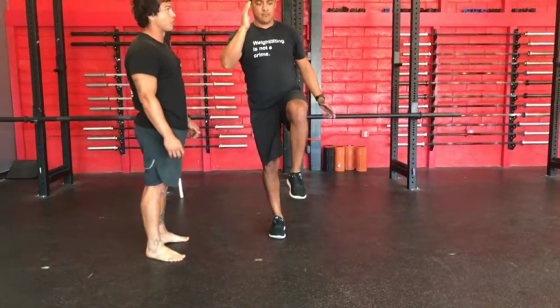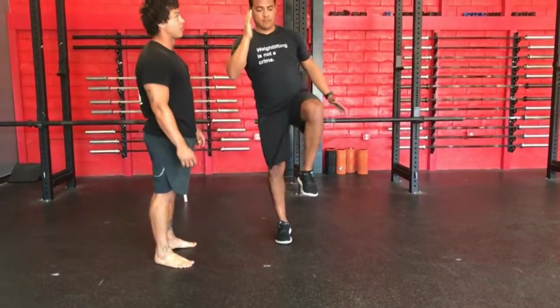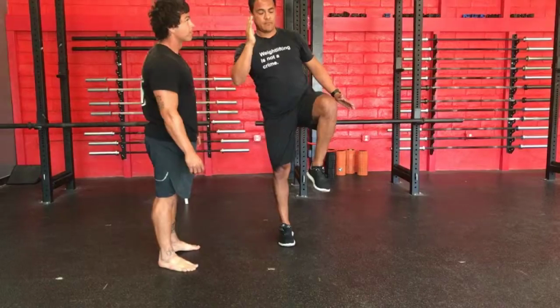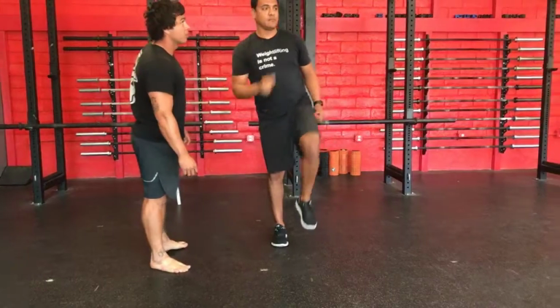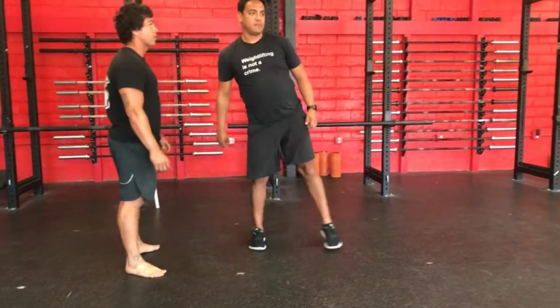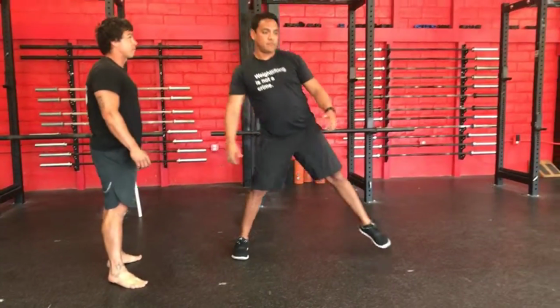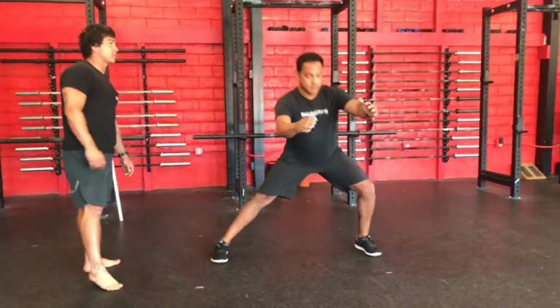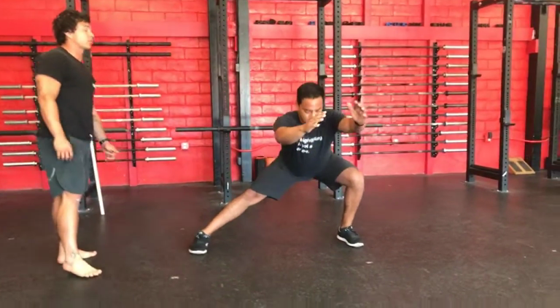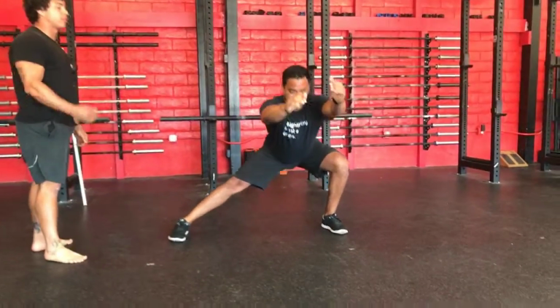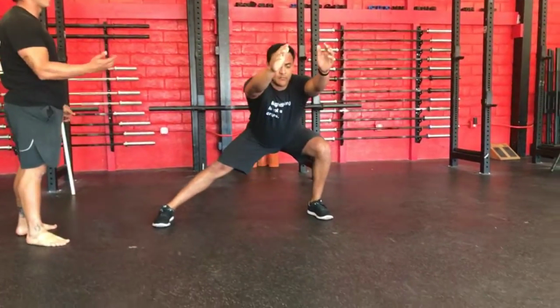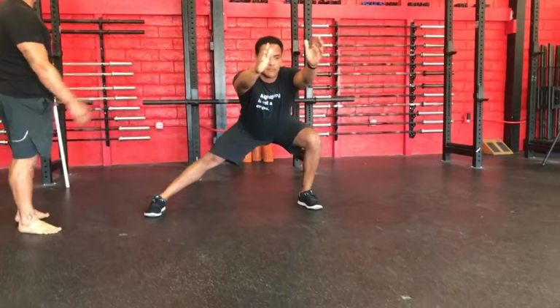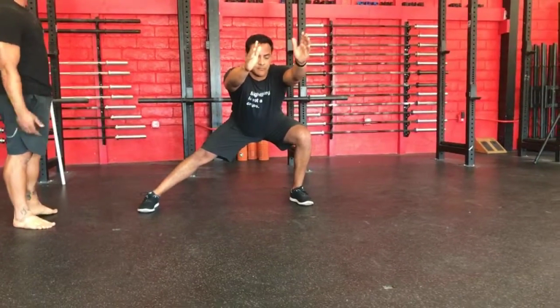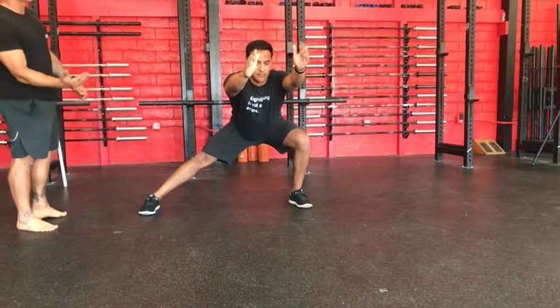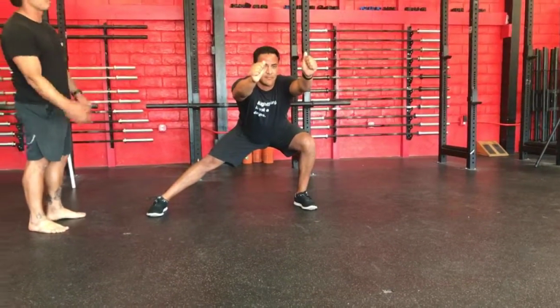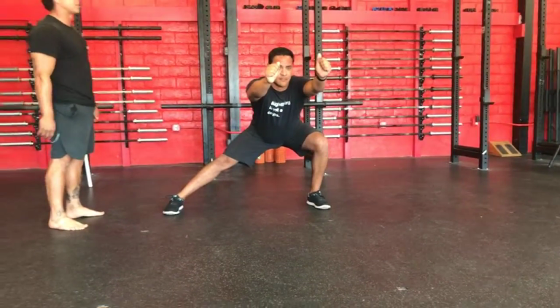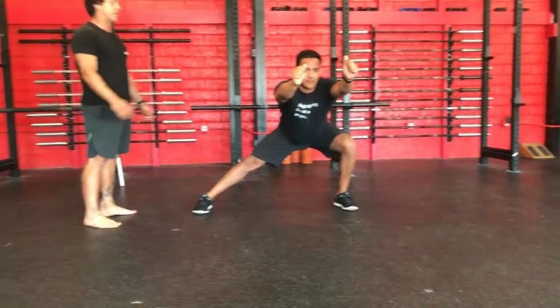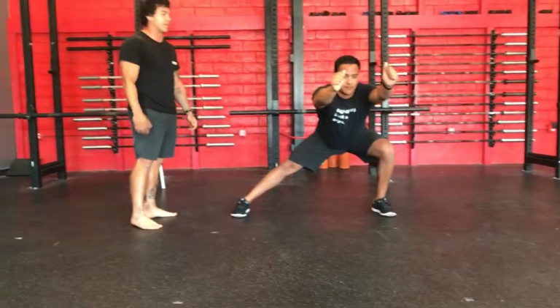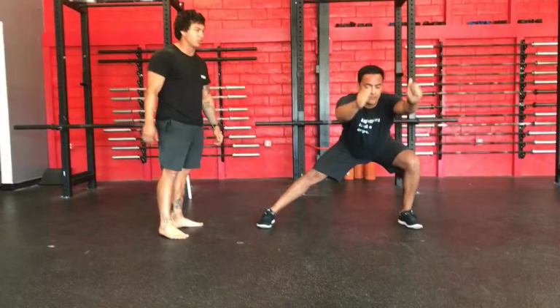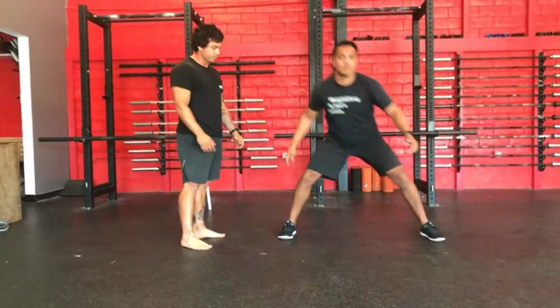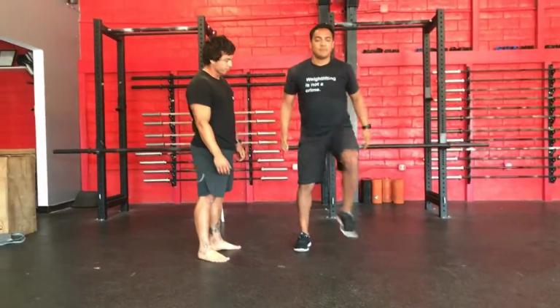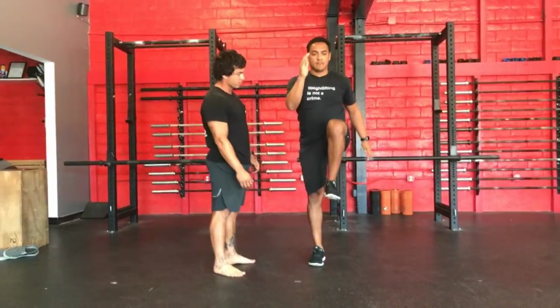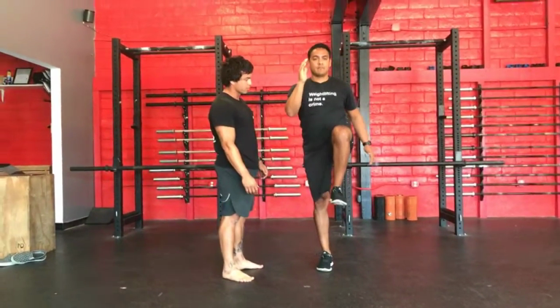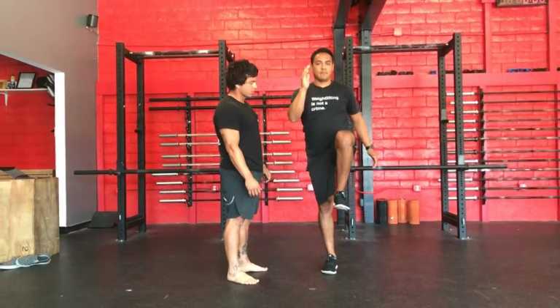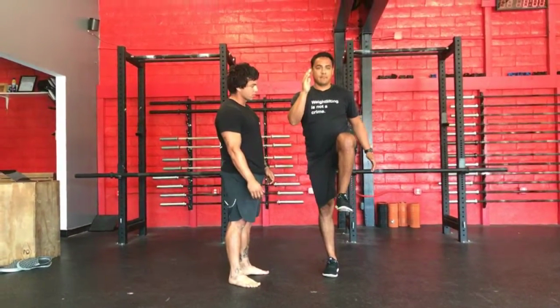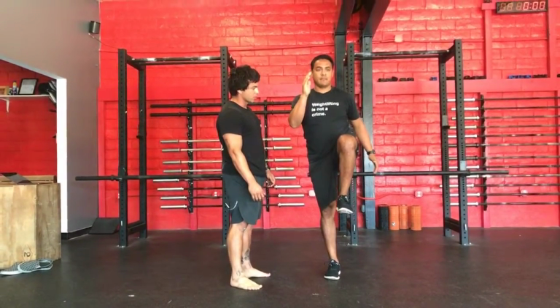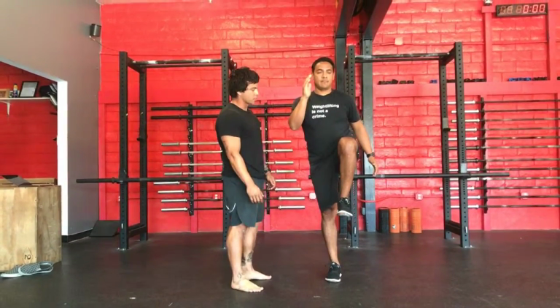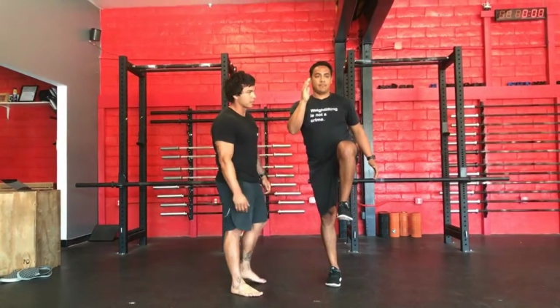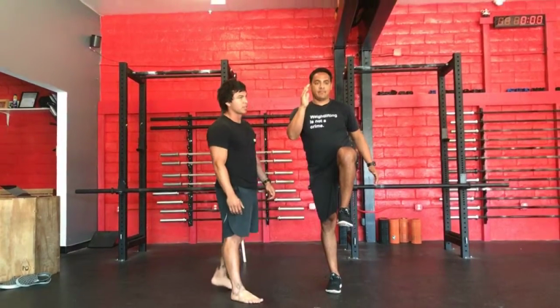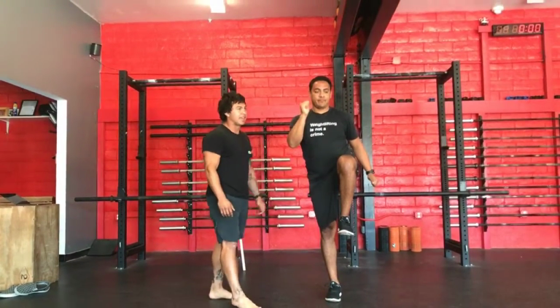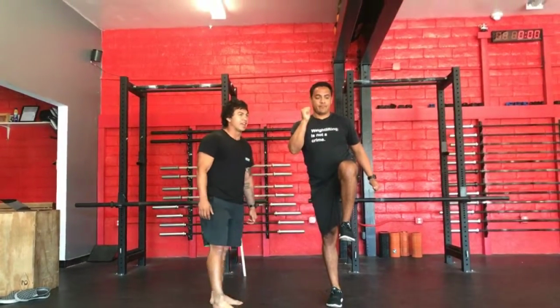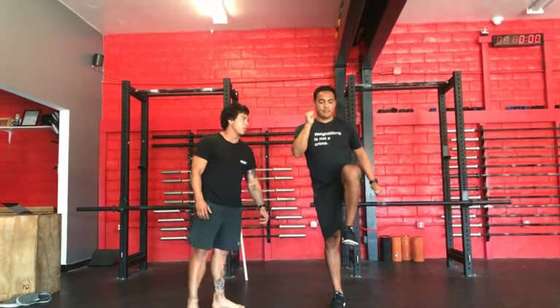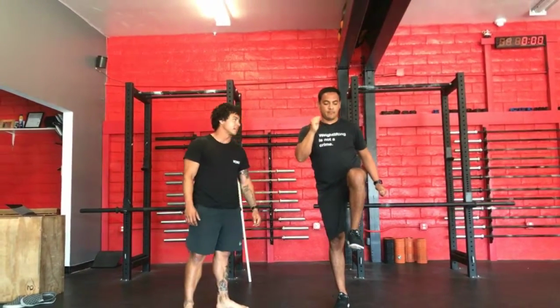Let's go with another rep. On the second rep, Chris, I want you to bring your knee up as high as you can, and that toe up as high as you can. And go. Much better. And rest.